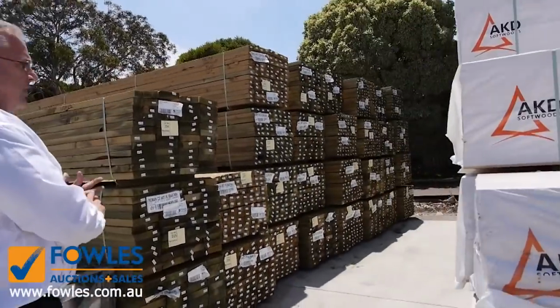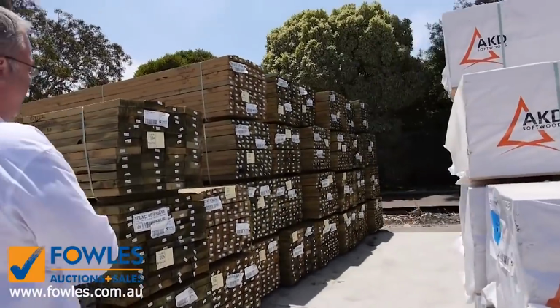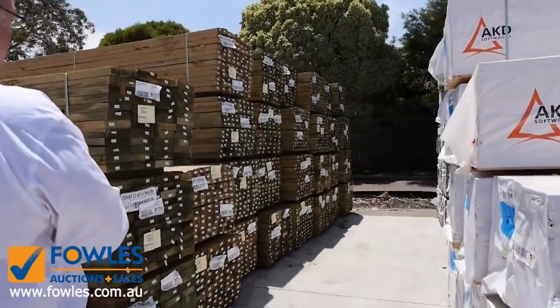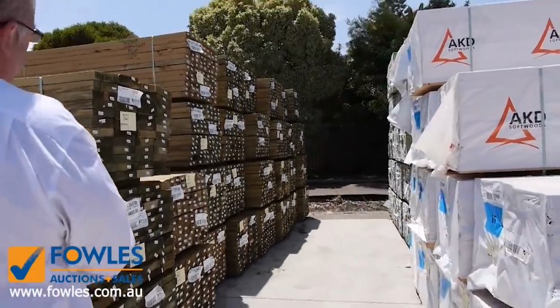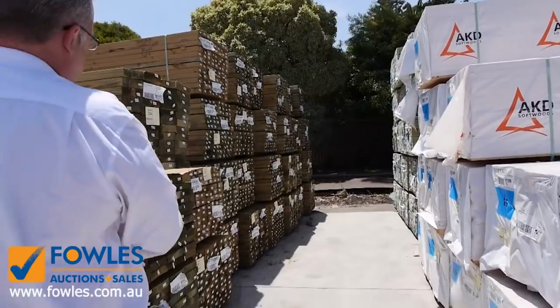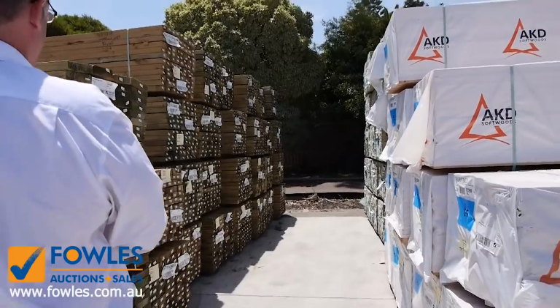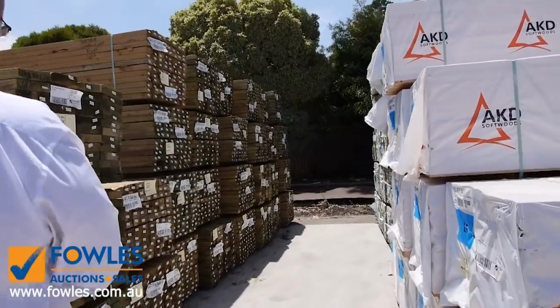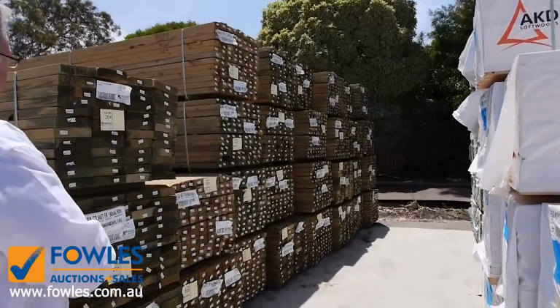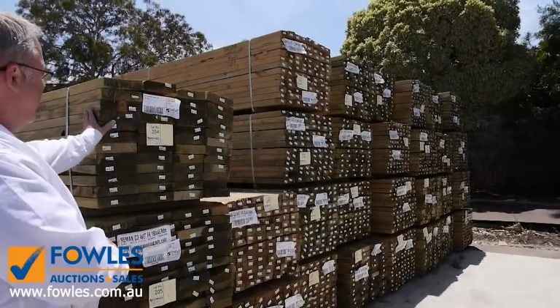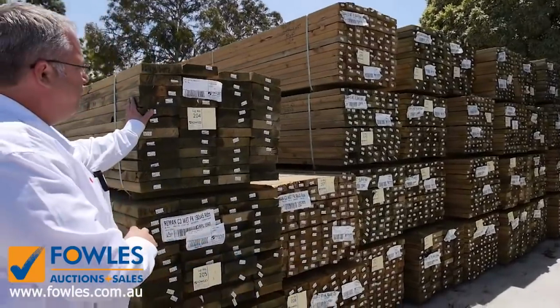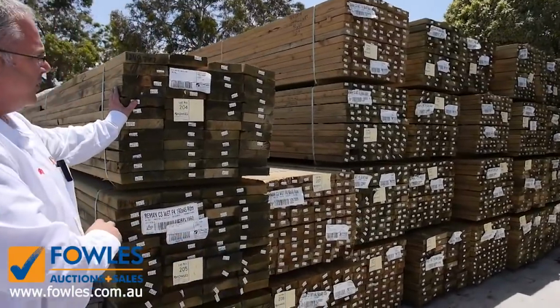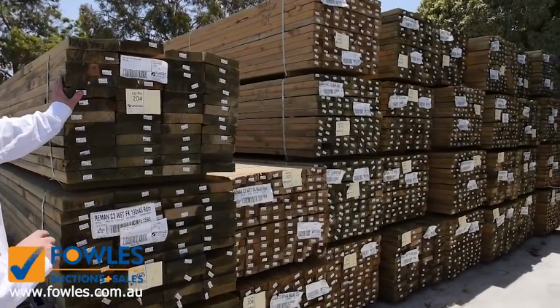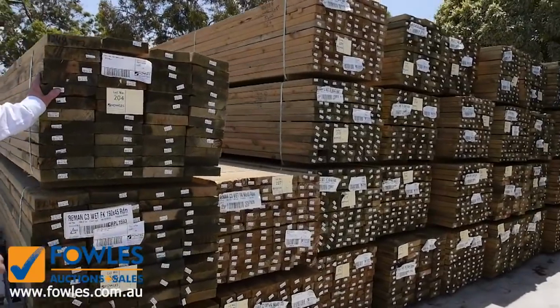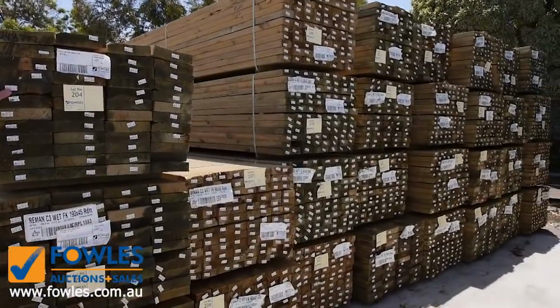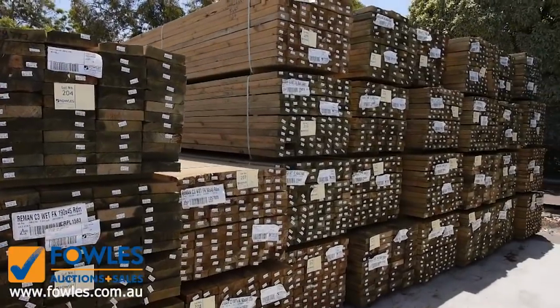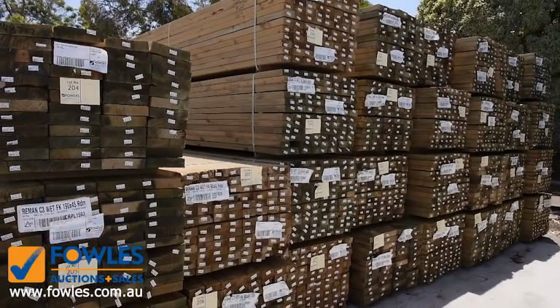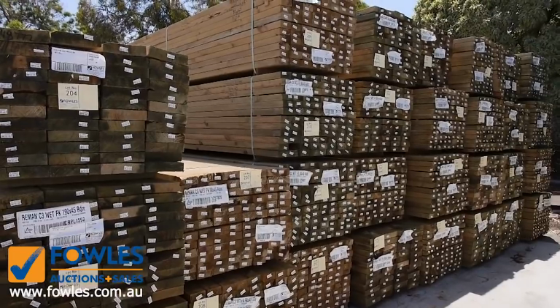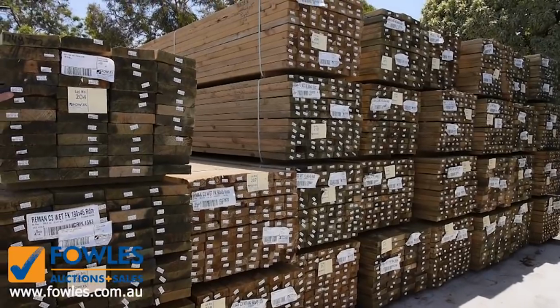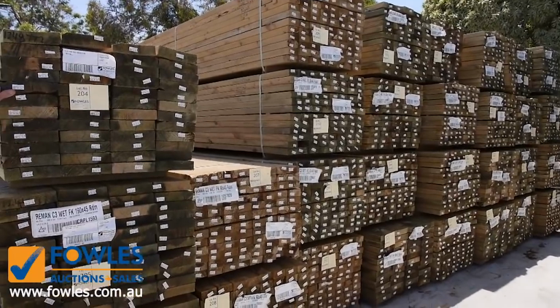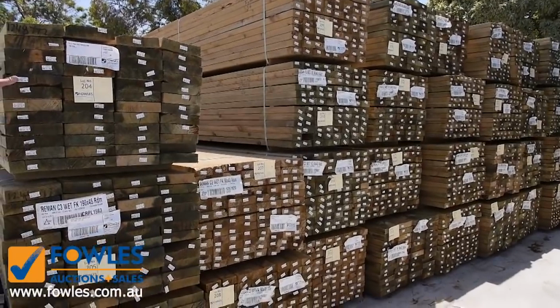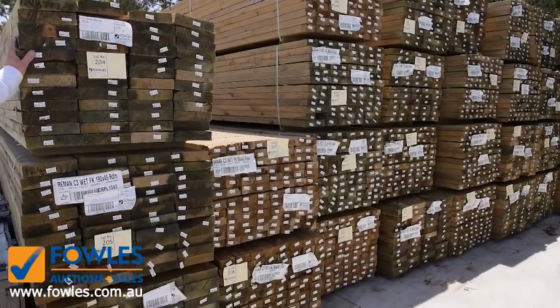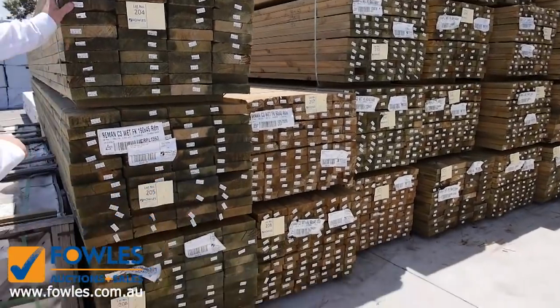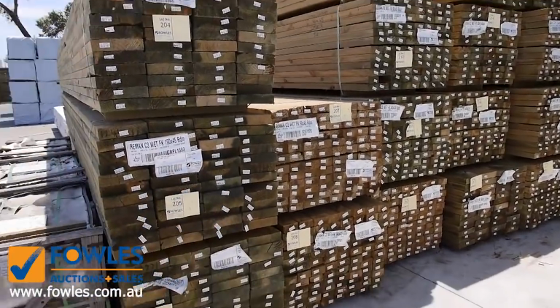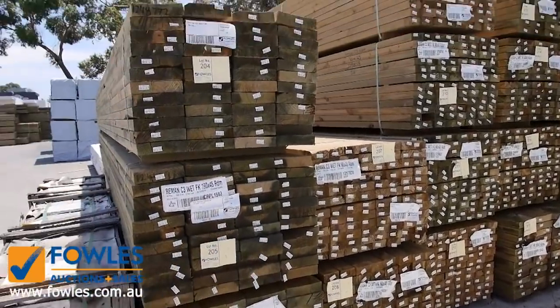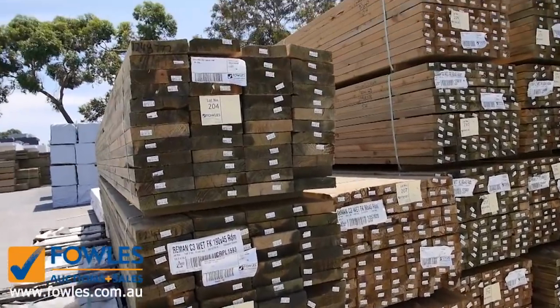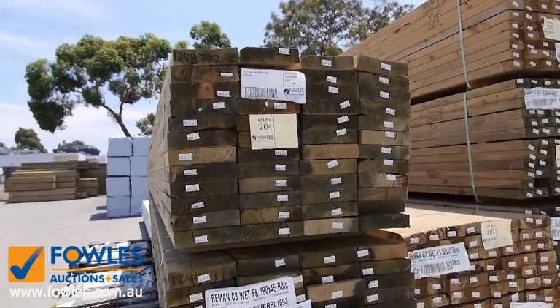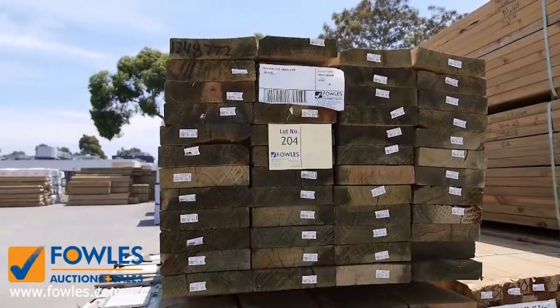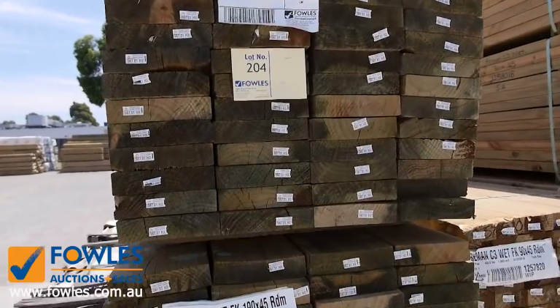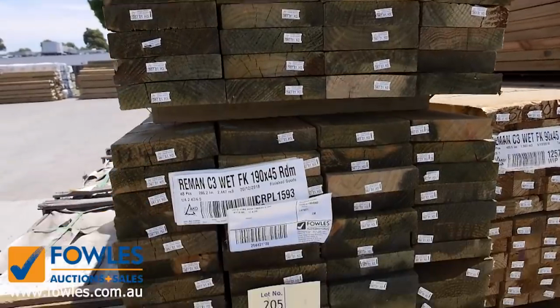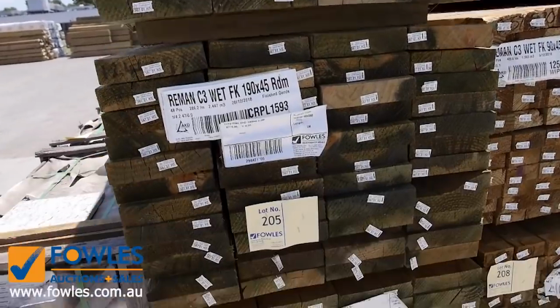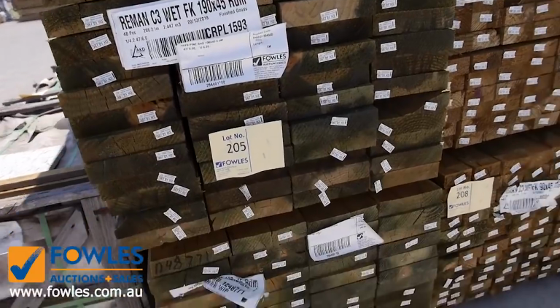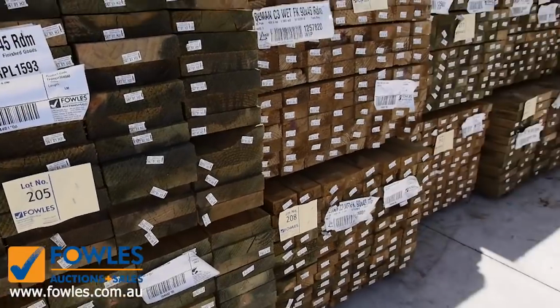Now one of the big loads we've had in is treated pine - tons of it. We've got the 190 by 45, 90 by 45, and 140 by 45, with lengths up to six metres long and stacks and stacks of it. All that stuff is getting away well under retail prices.